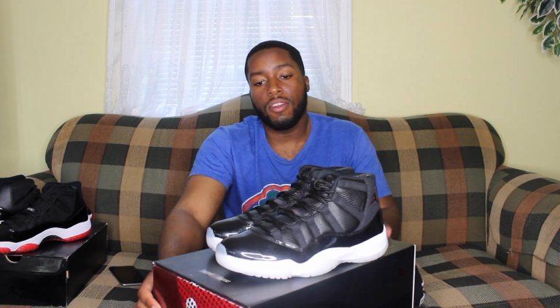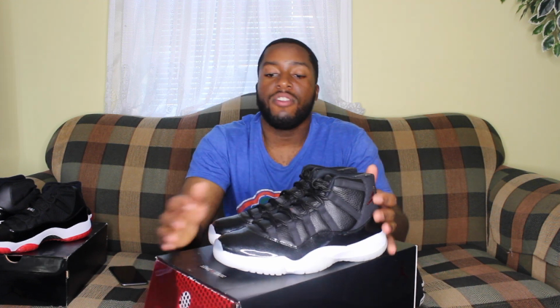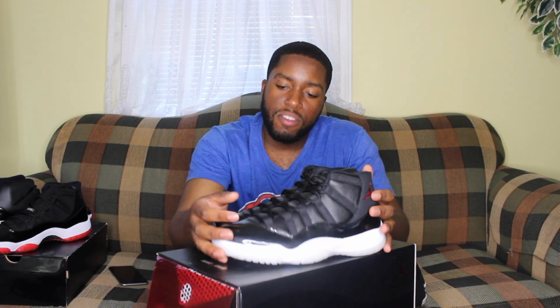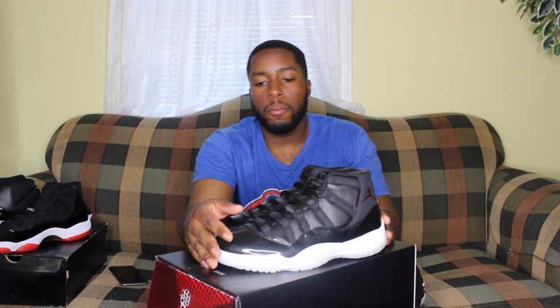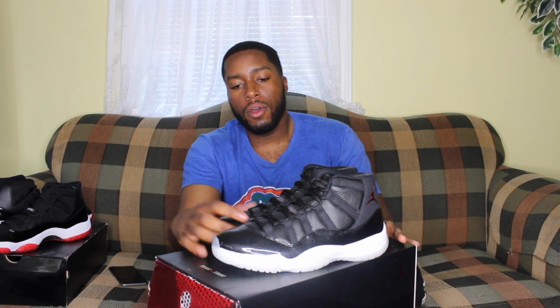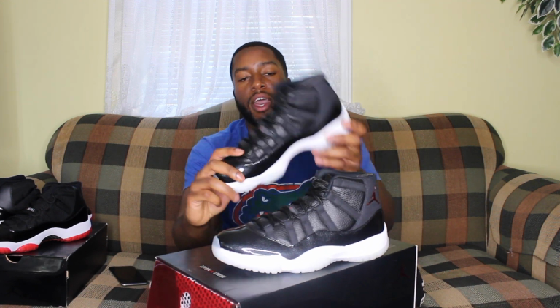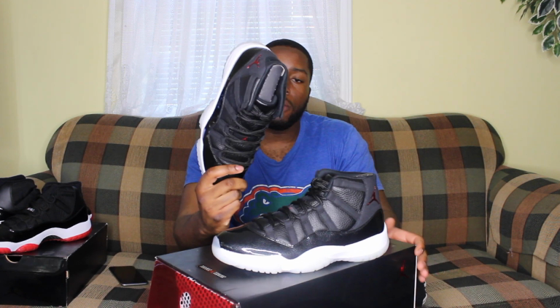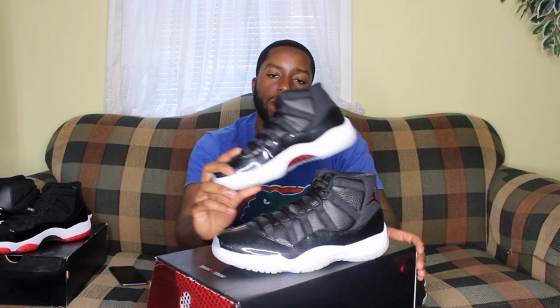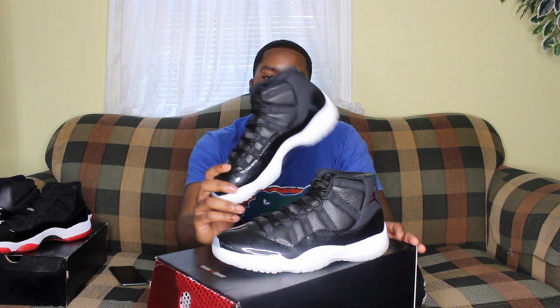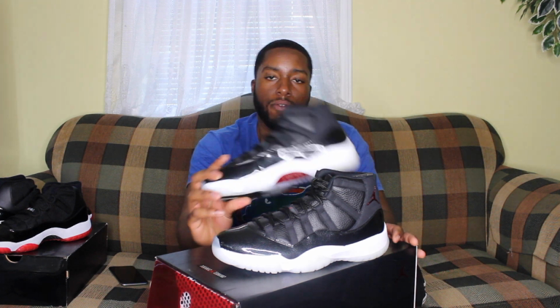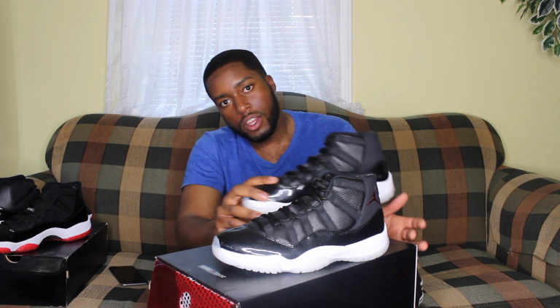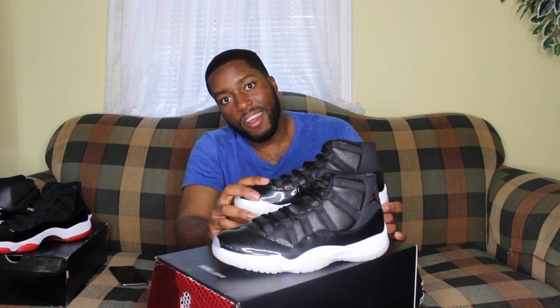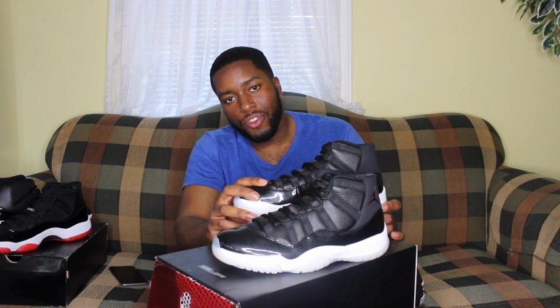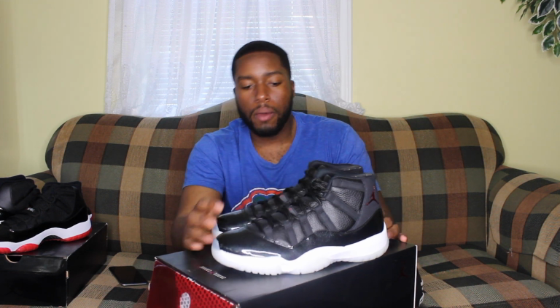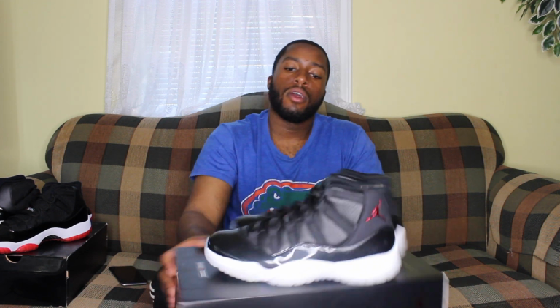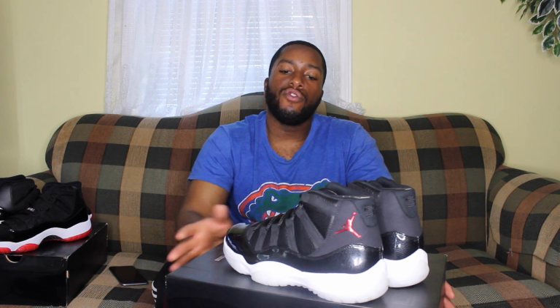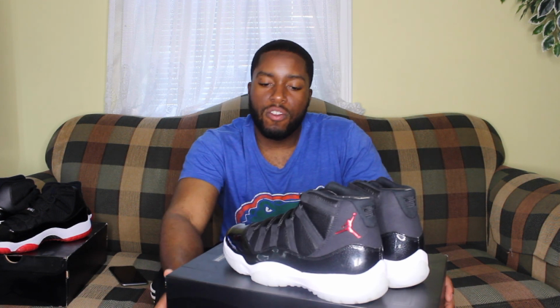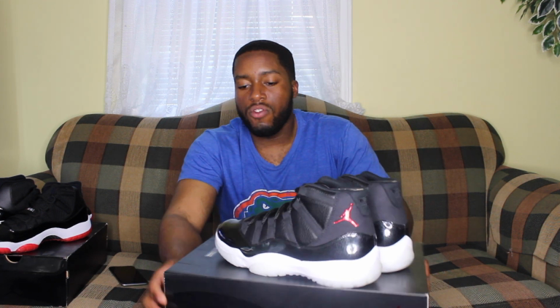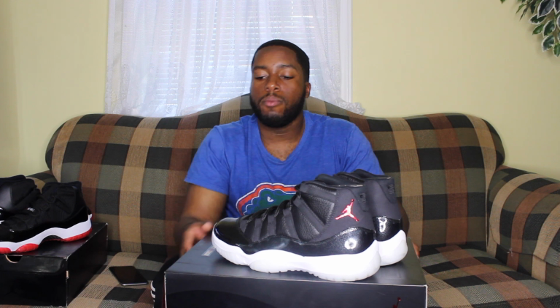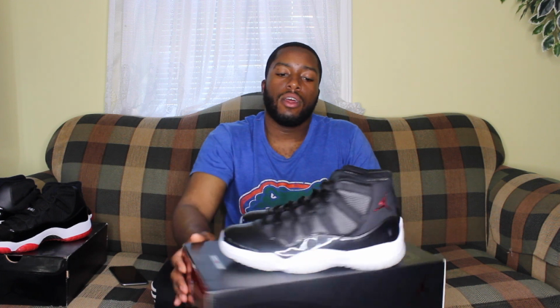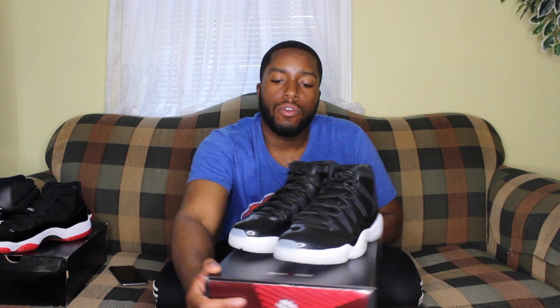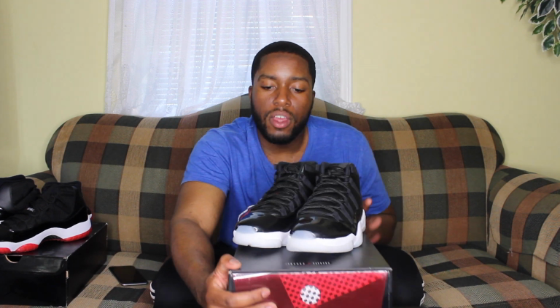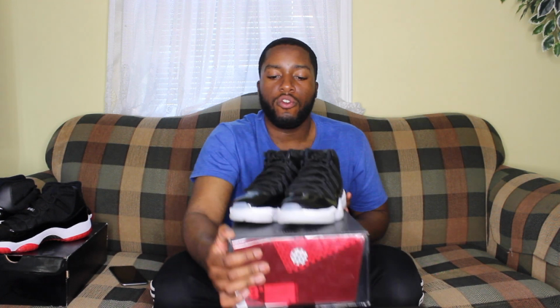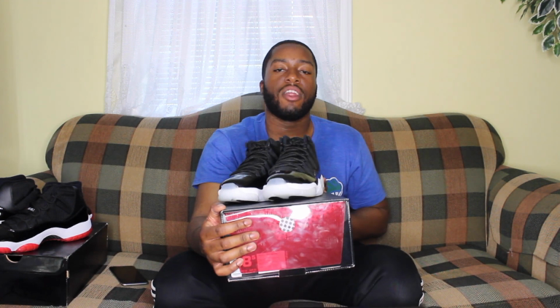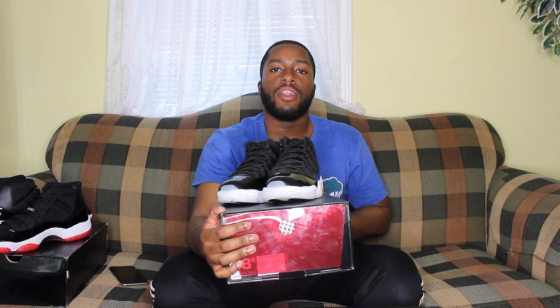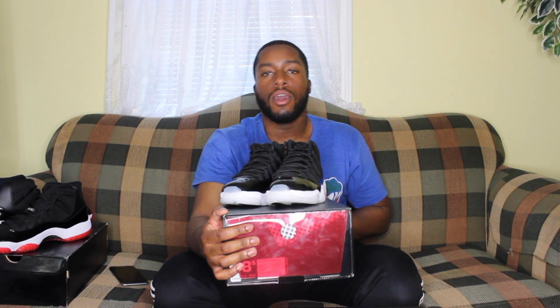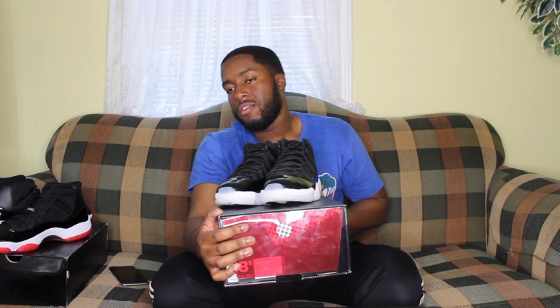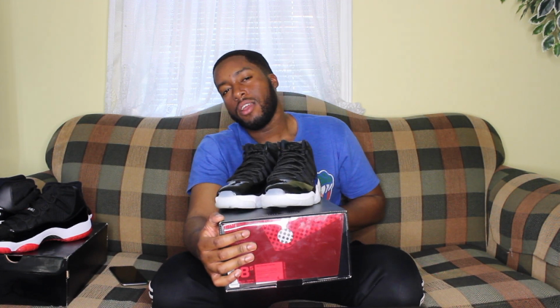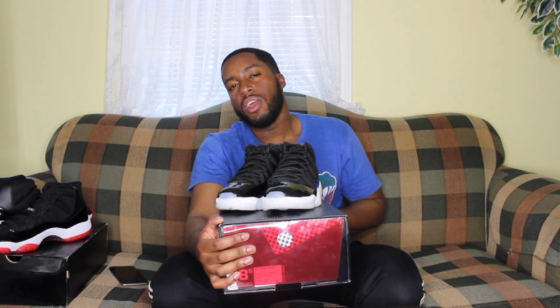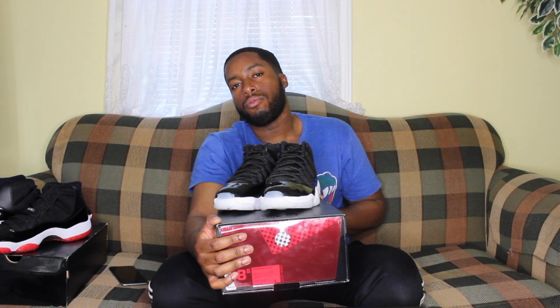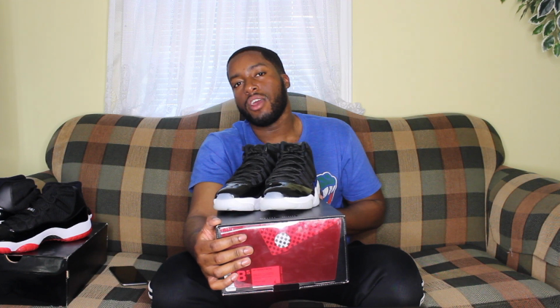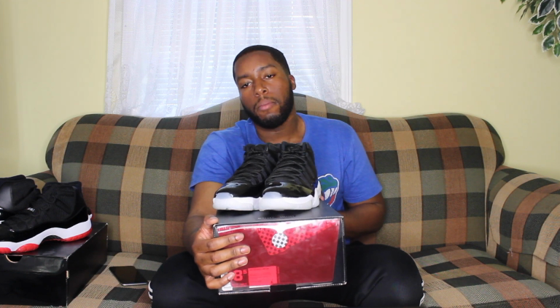They still got restocks coming out. I got this pair right here, which is a size eight and a half, from CleanKicks973.com. If you check out this pair, you can see it comes in that special Jordan box.